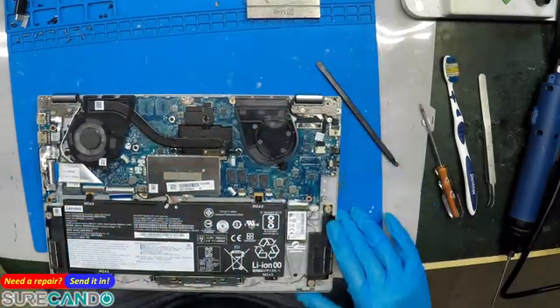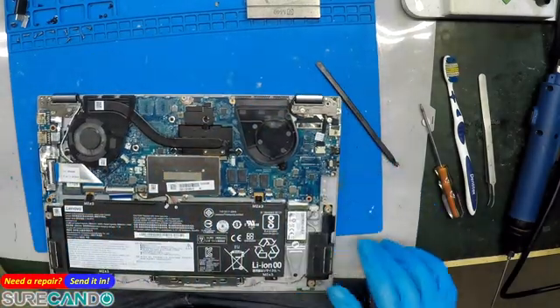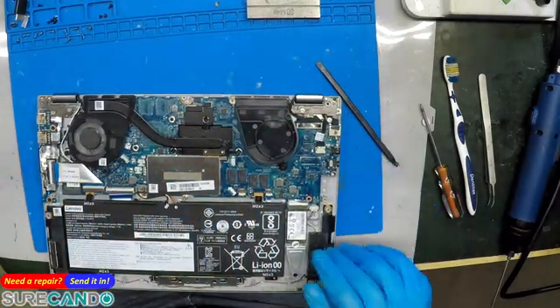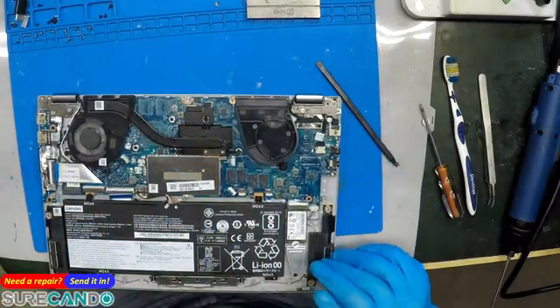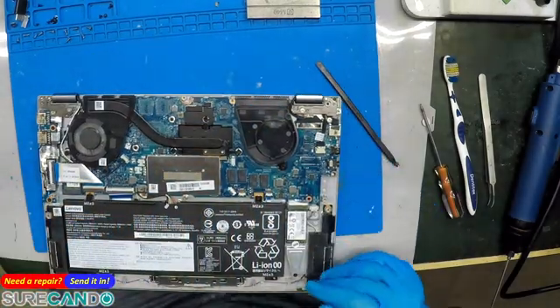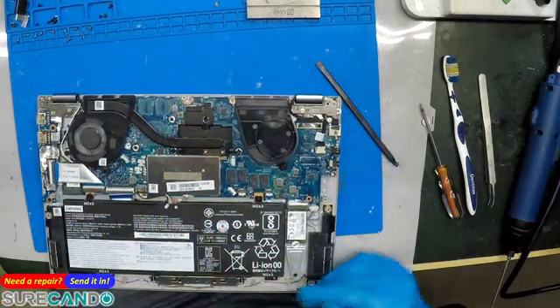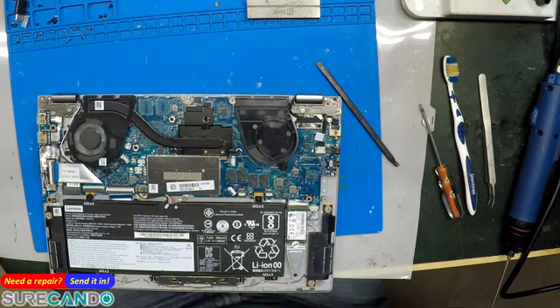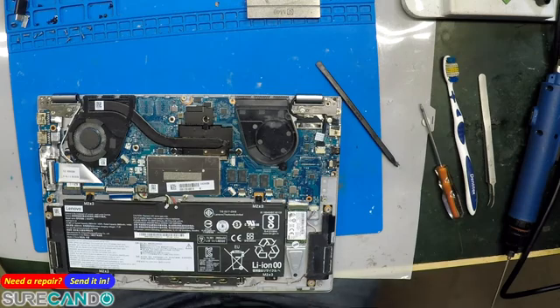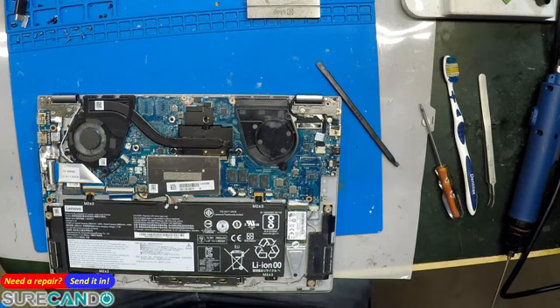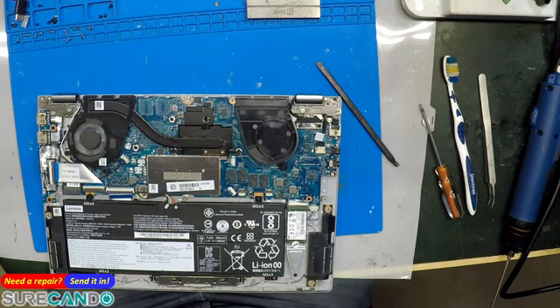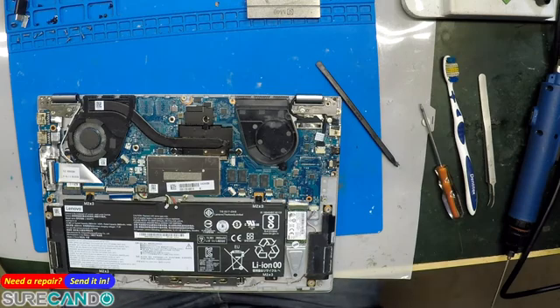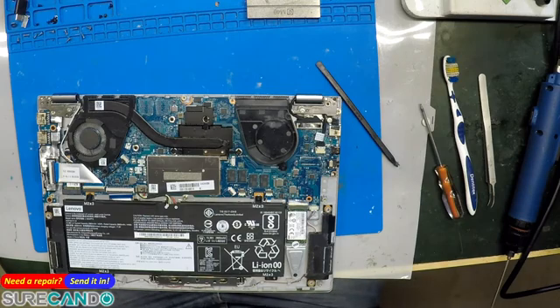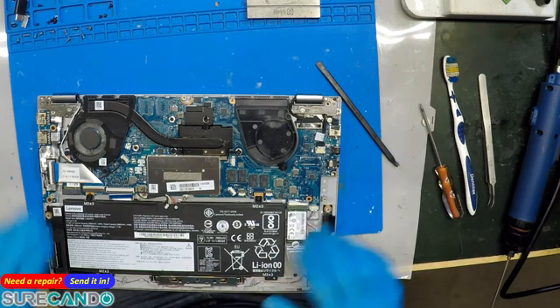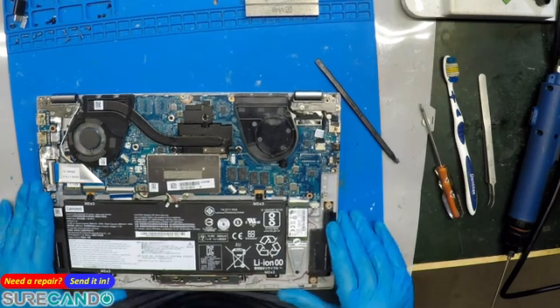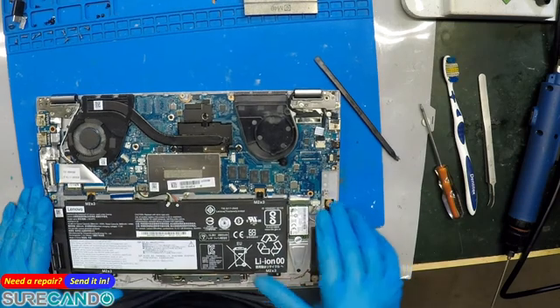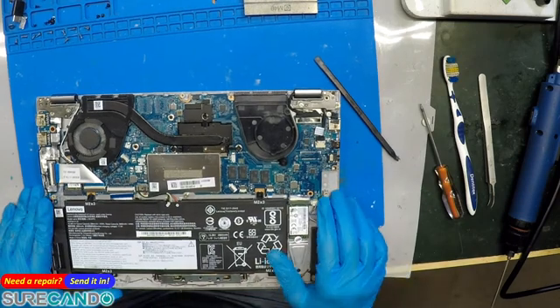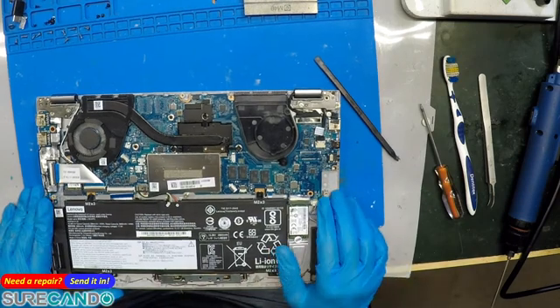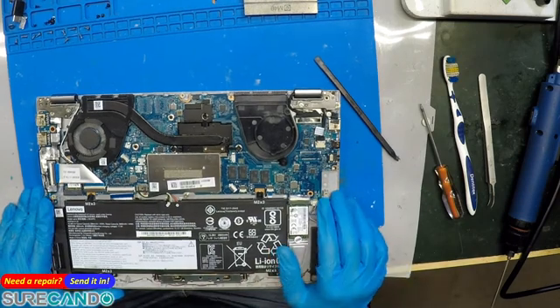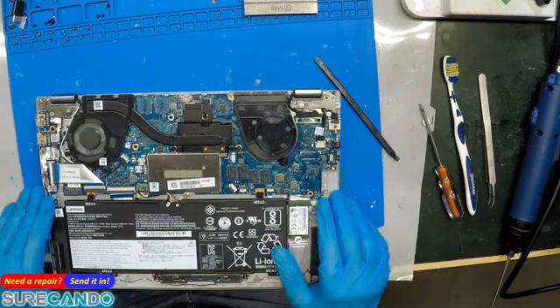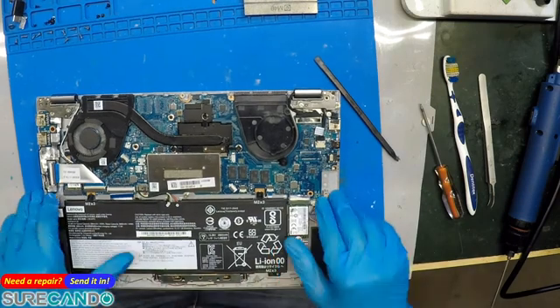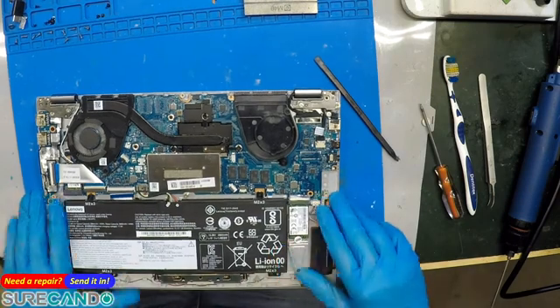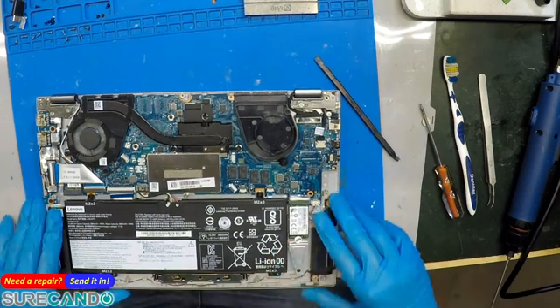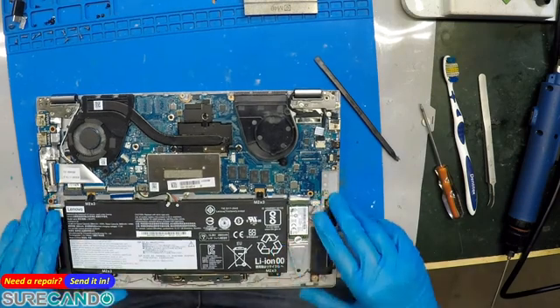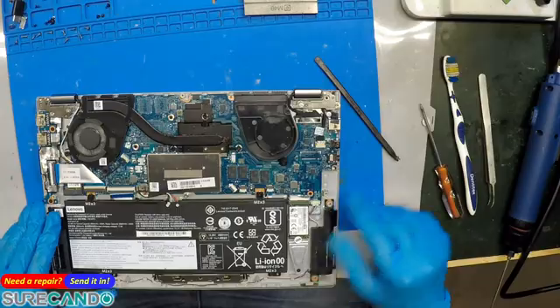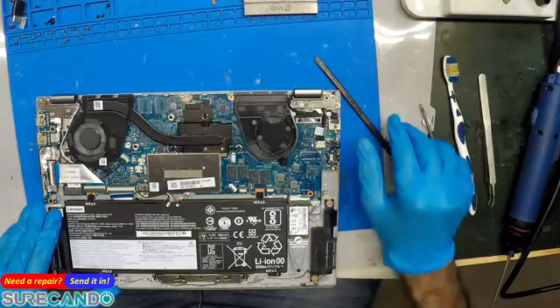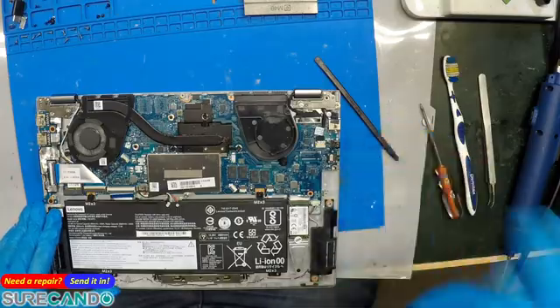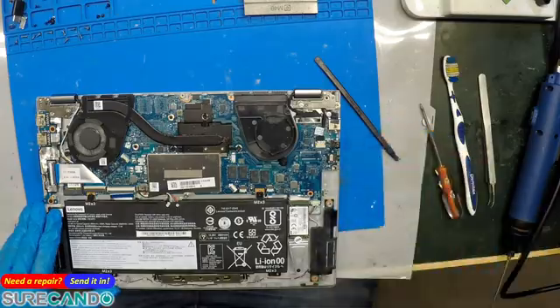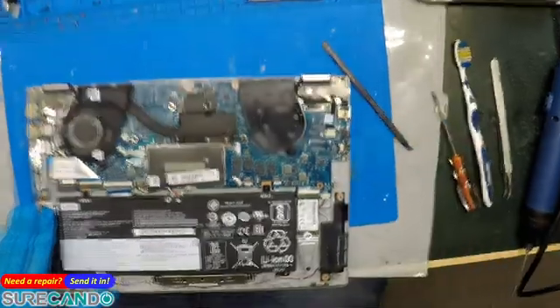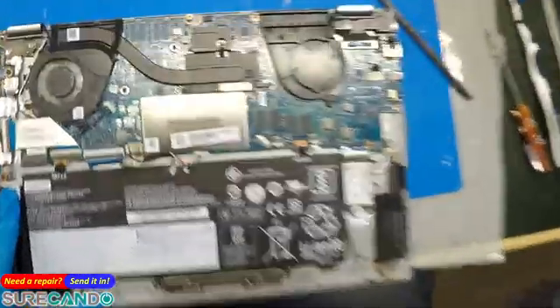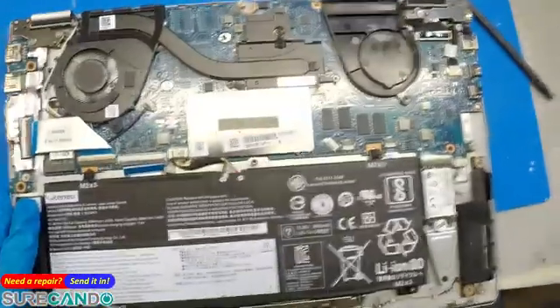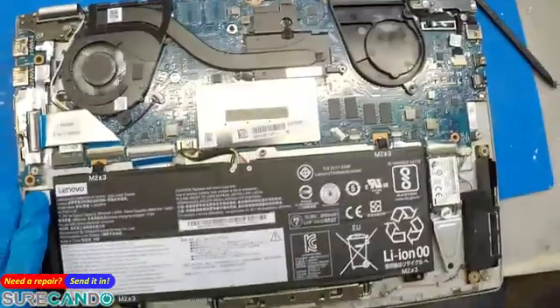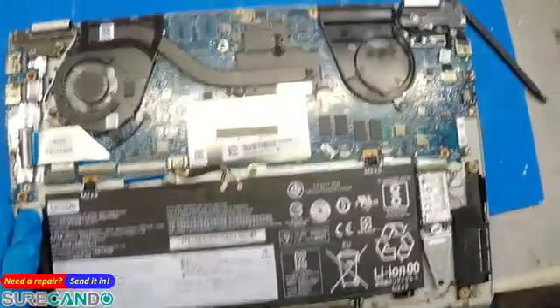All right, this is one of those weird, bad layouts on the keyboards. Maybe it doesn't even need a keyboard — look at that. Okay.